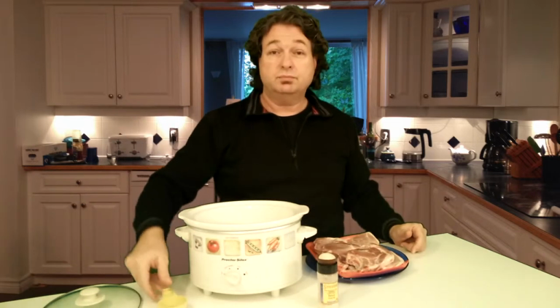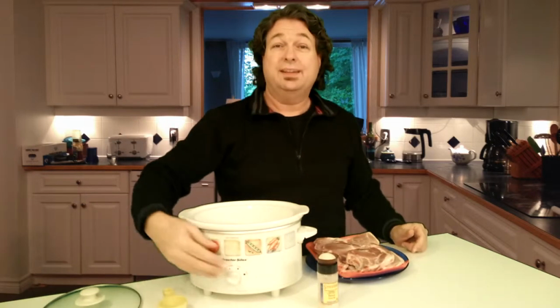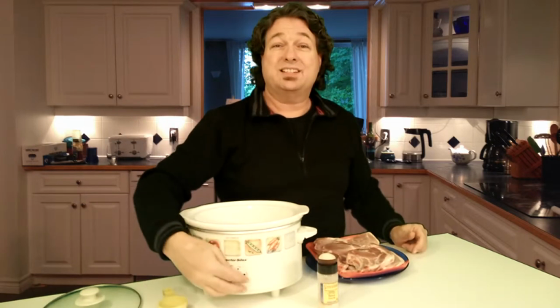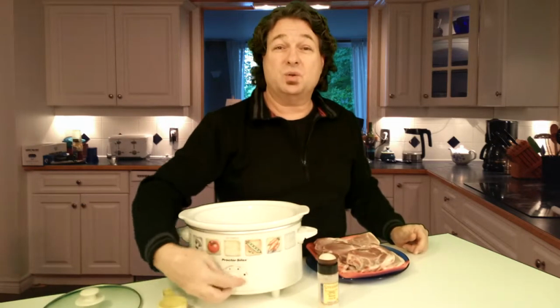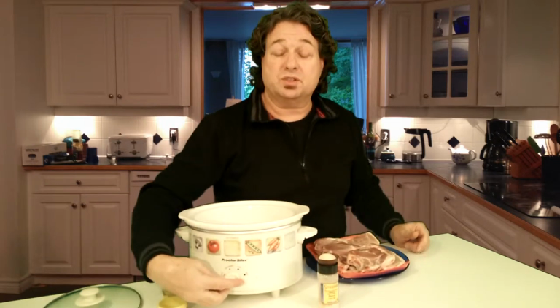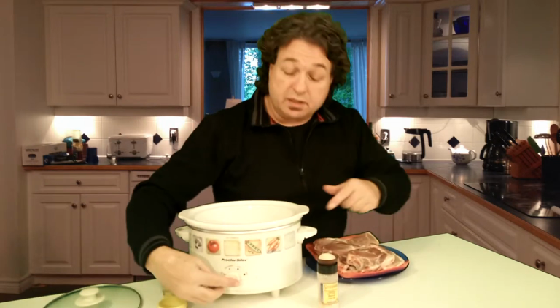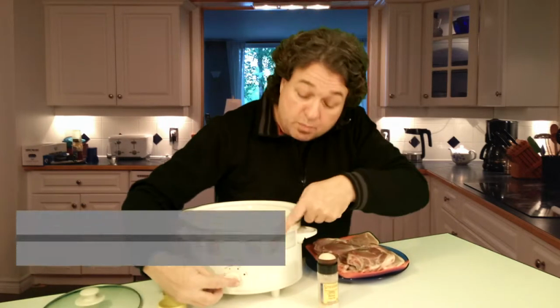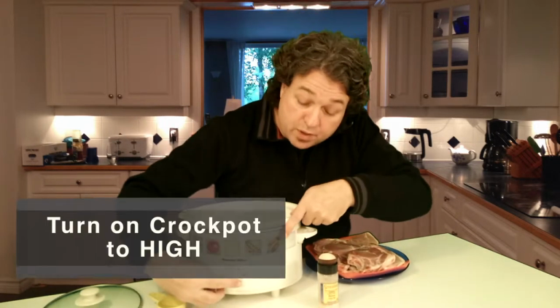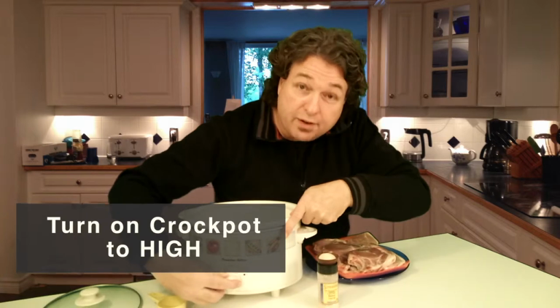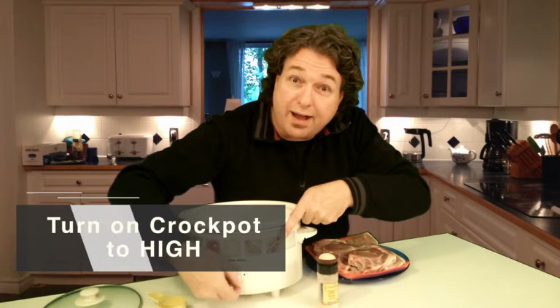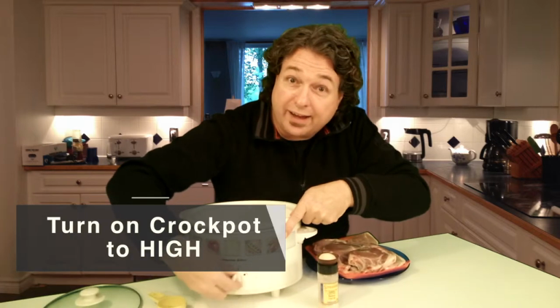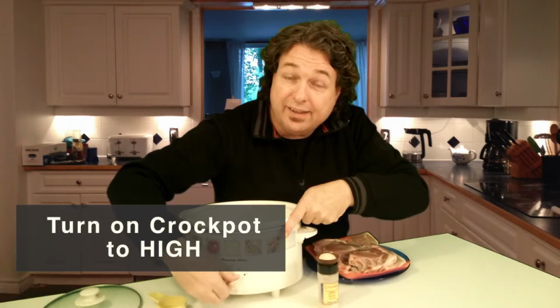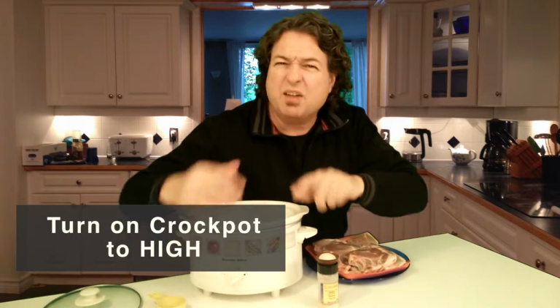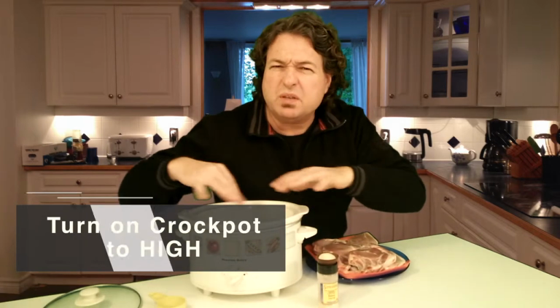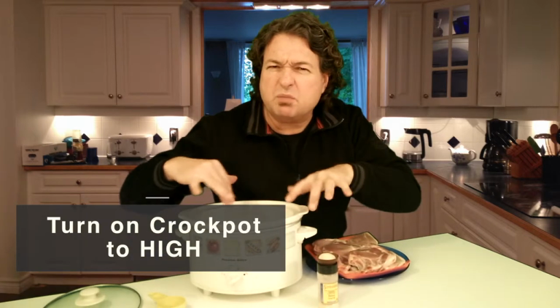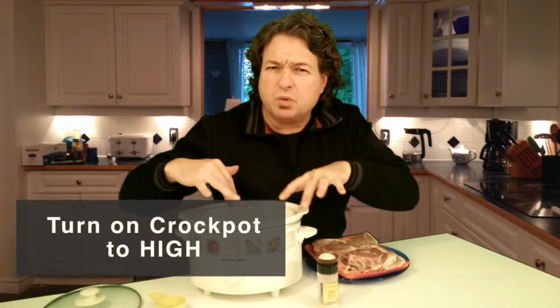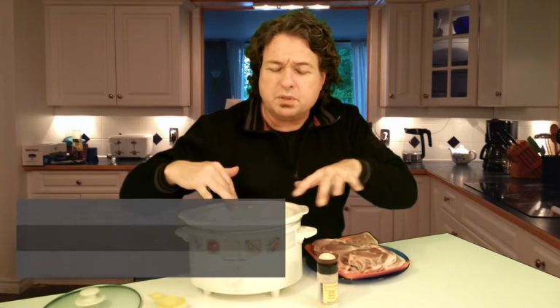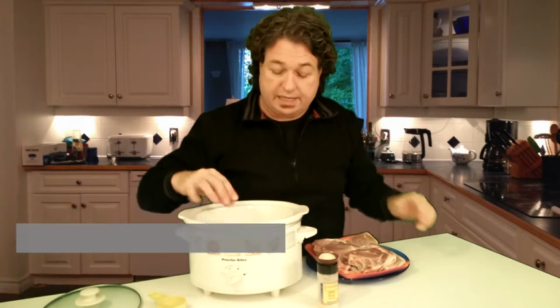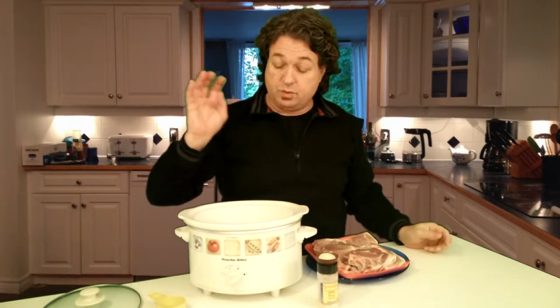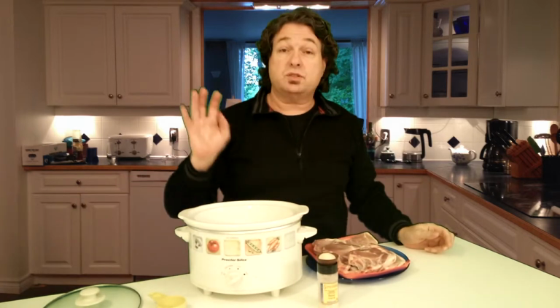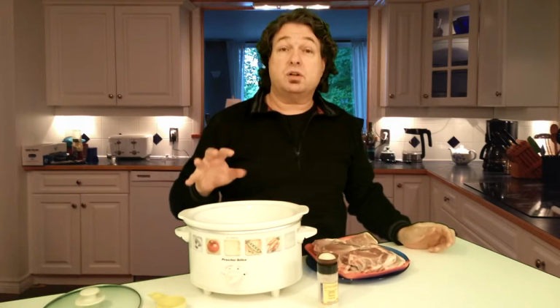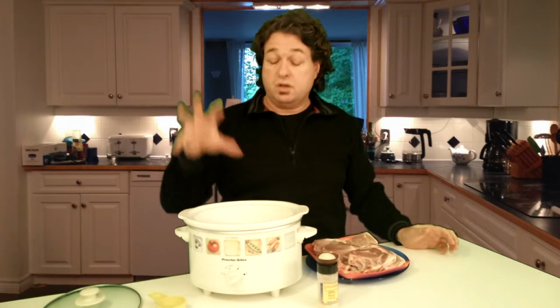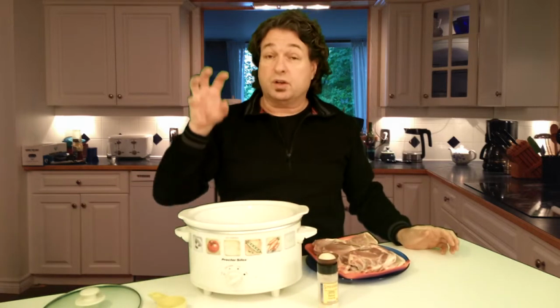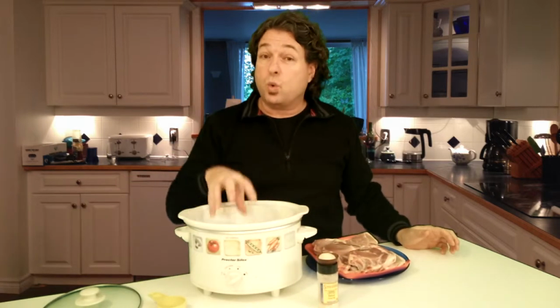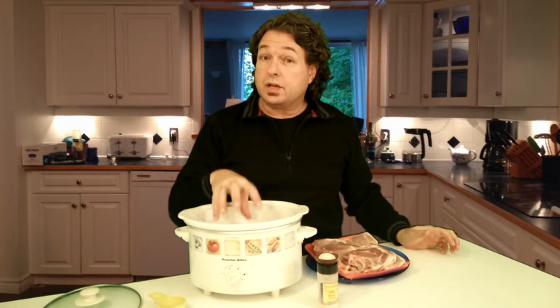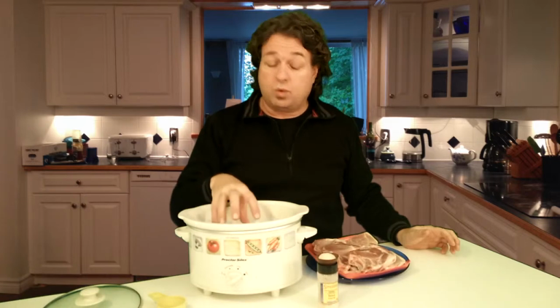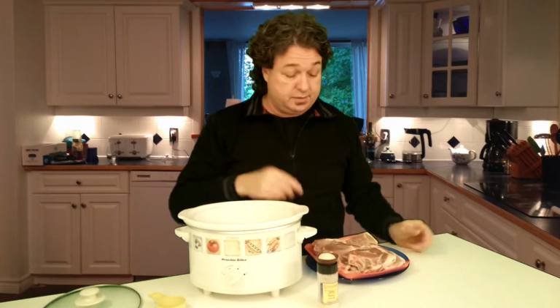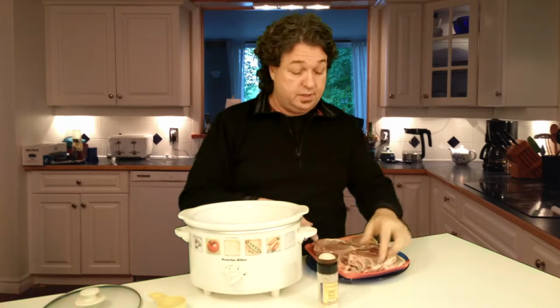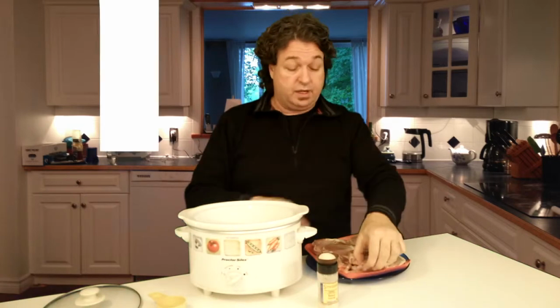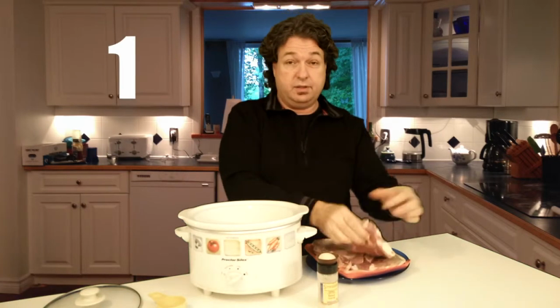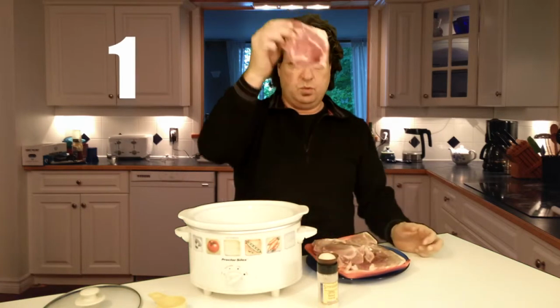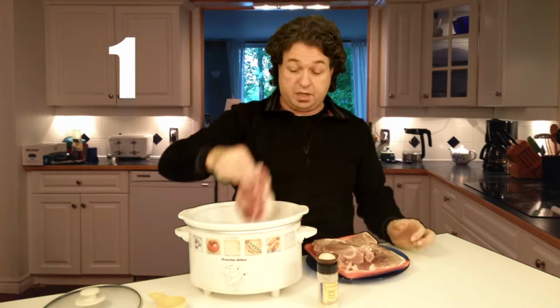It's a slow cooker so we can put it on high and we won't even get burned. So we've got a slow cooker, we've got a quarter cup of water, we've got one pork chop.